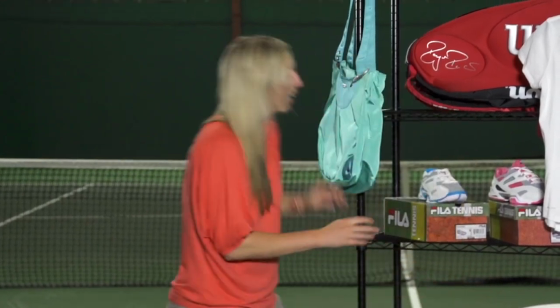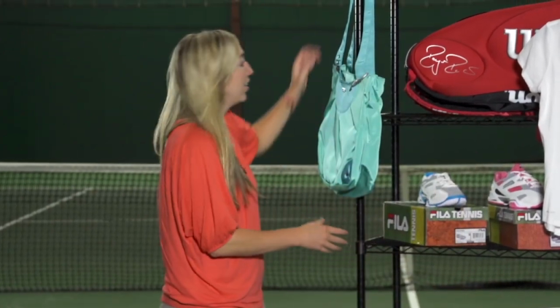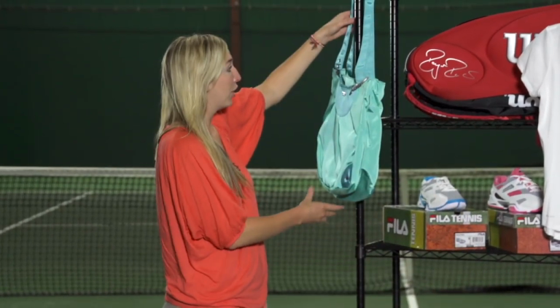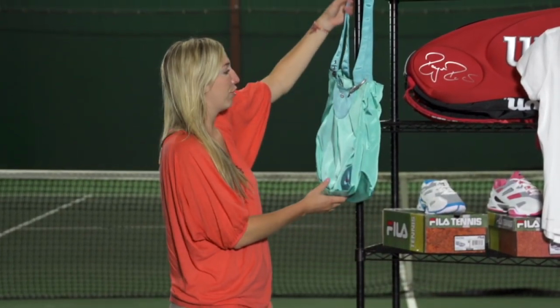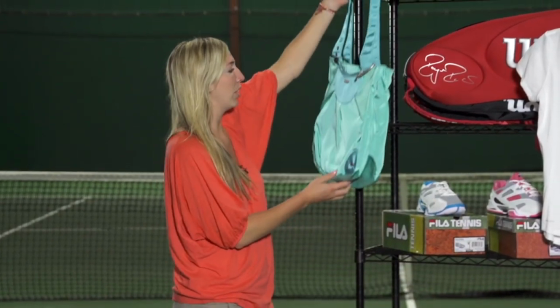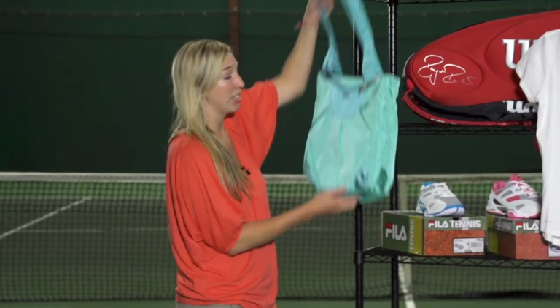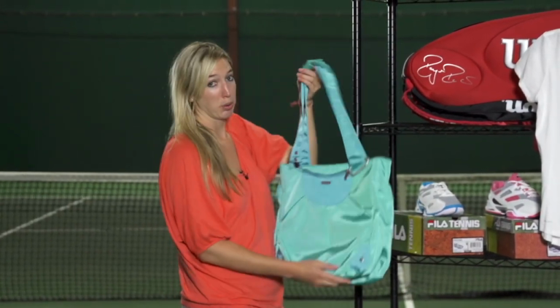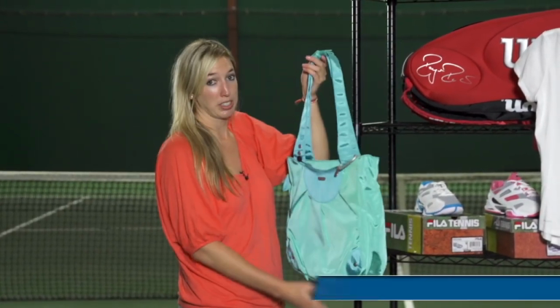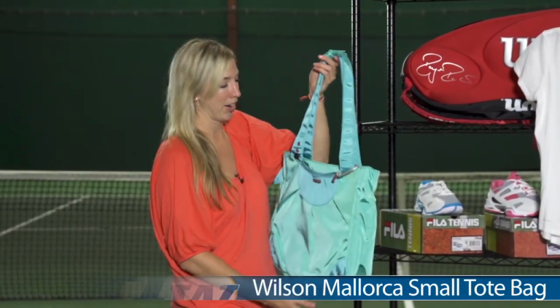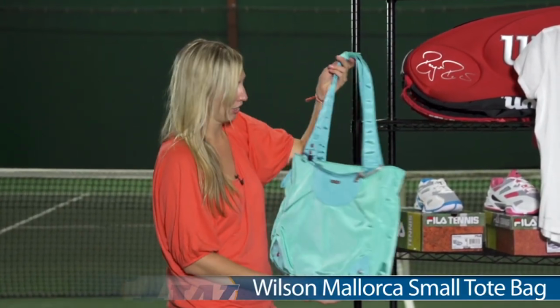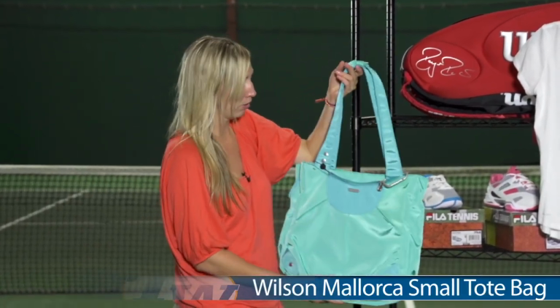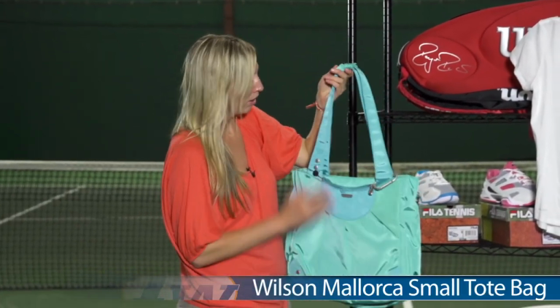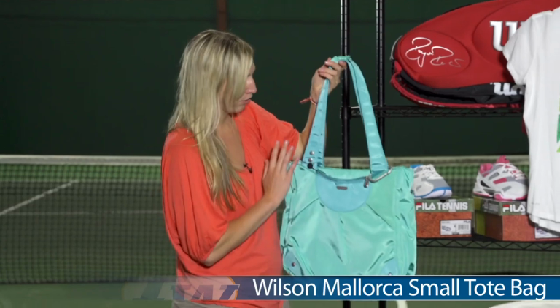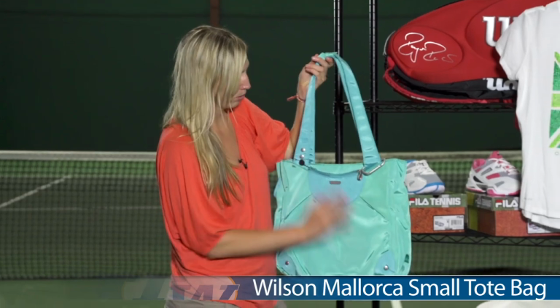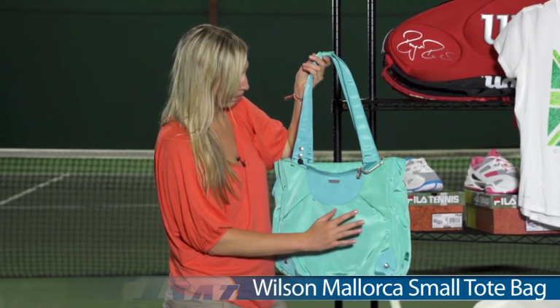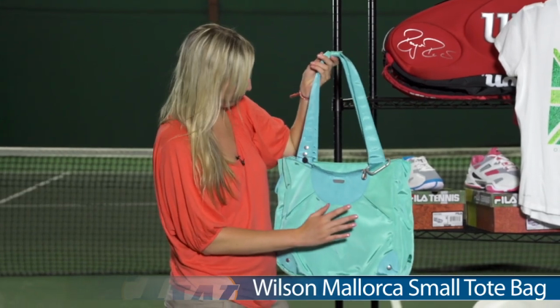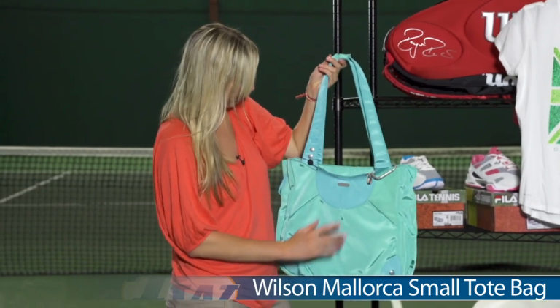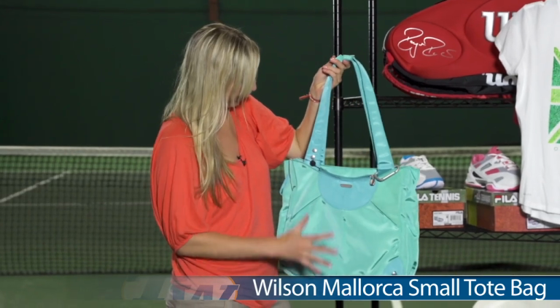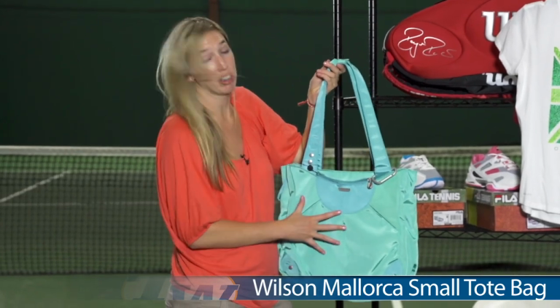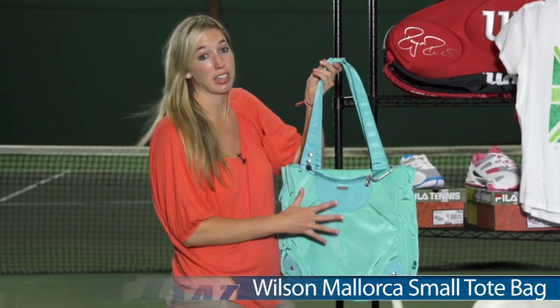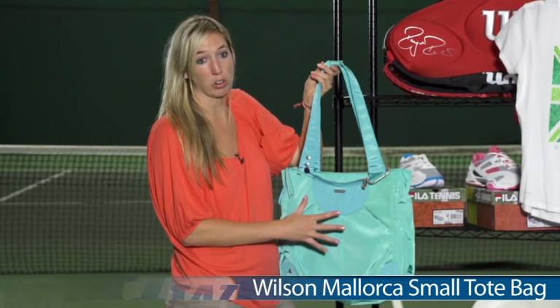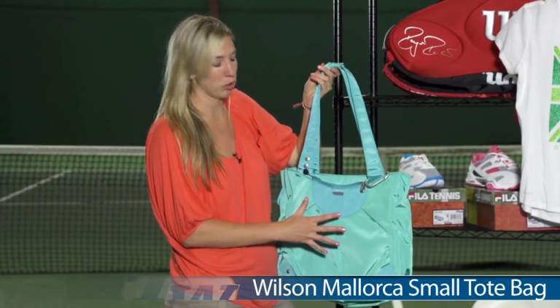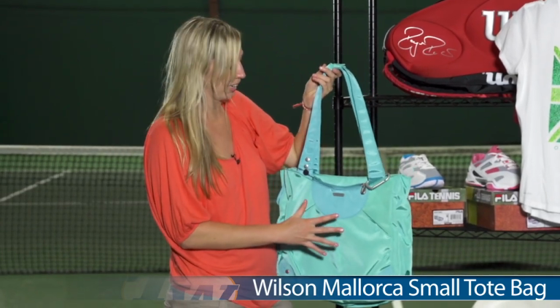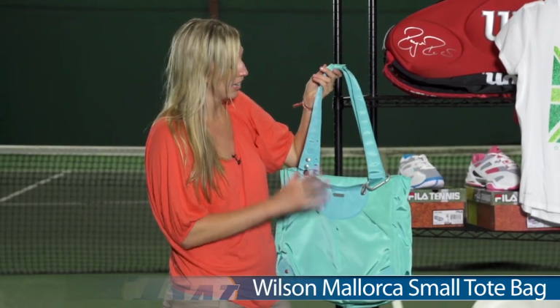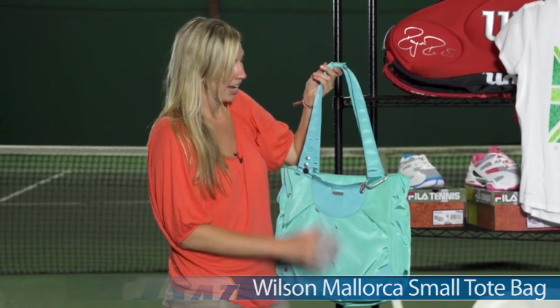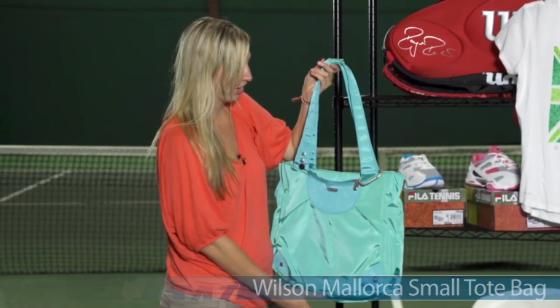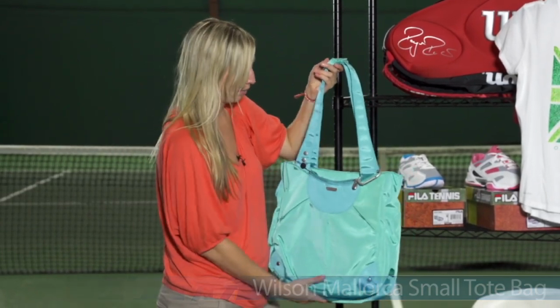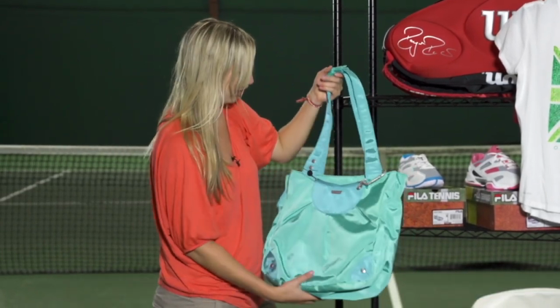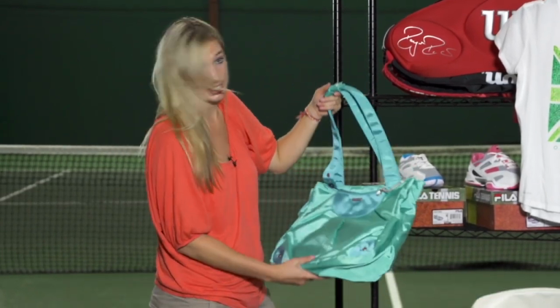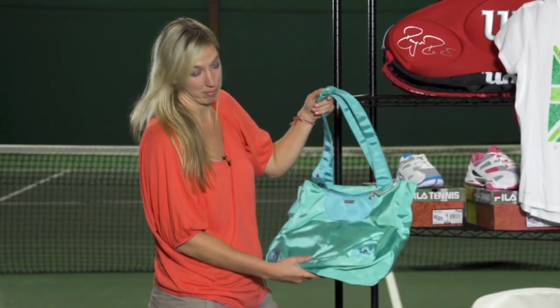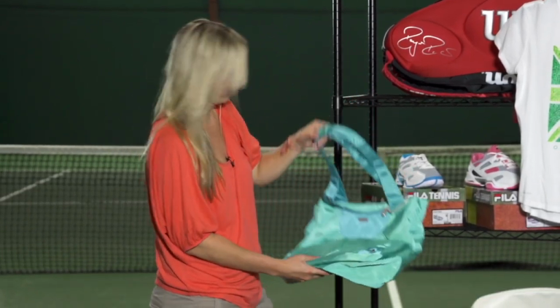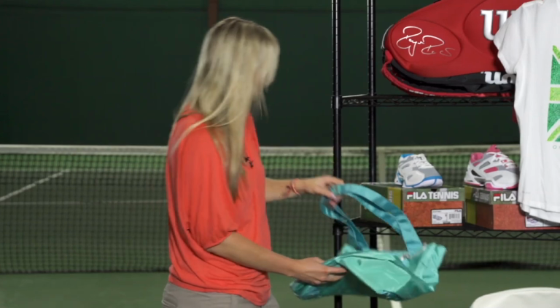Another tote from Wilson is the Wilson Mallorca Tote. Love this really pretty blue colorway. It also can hold two rackets and has very similar features as that previous tote.